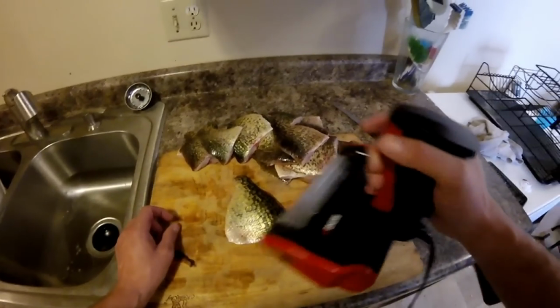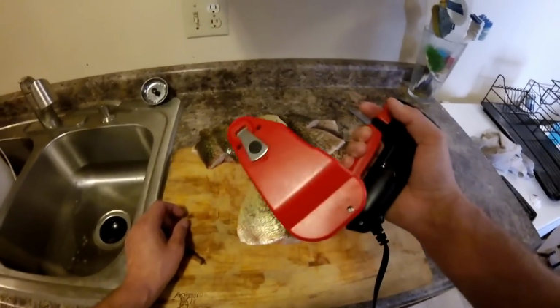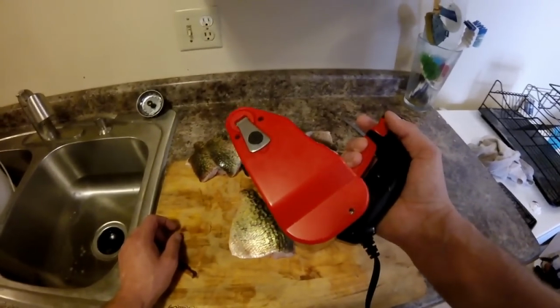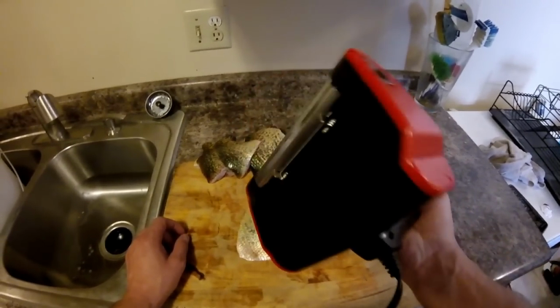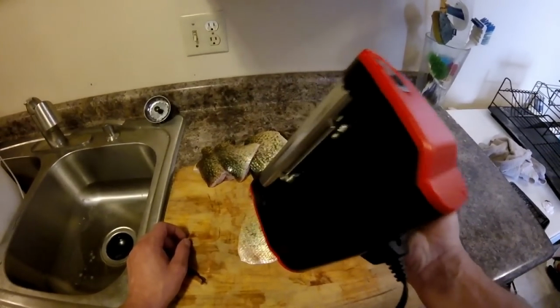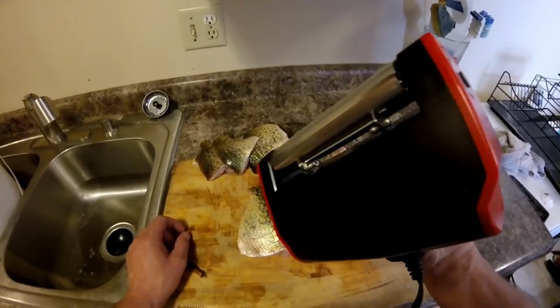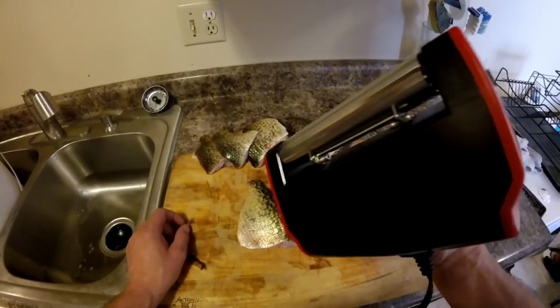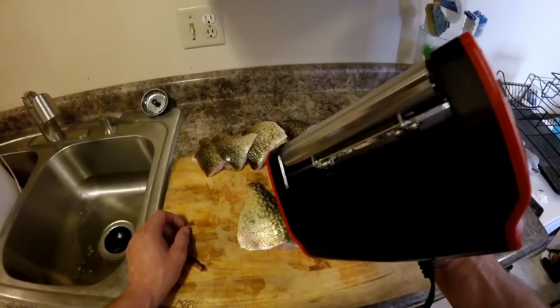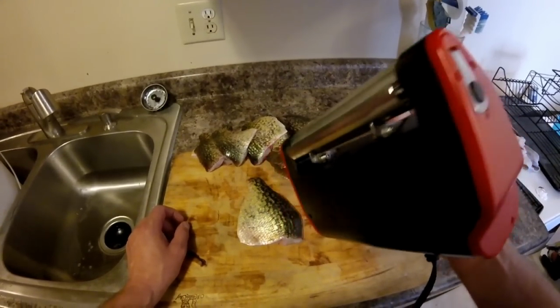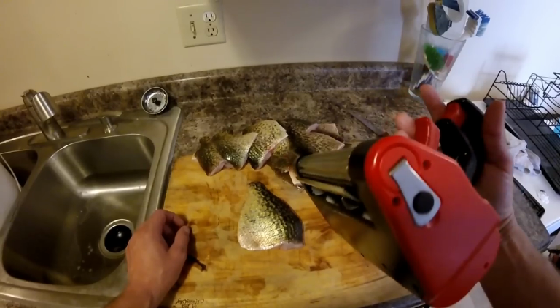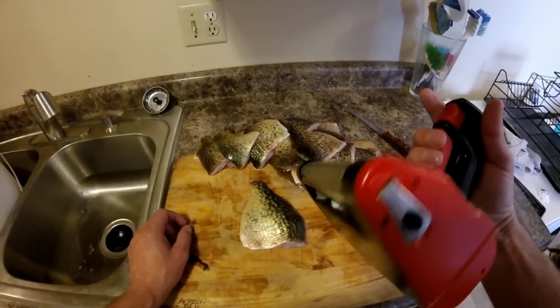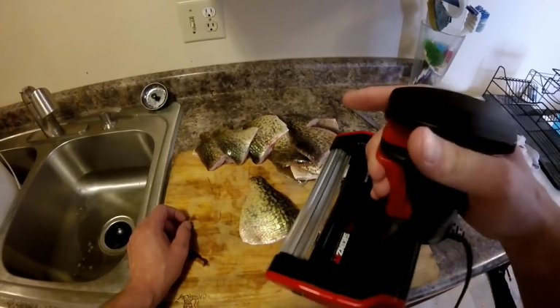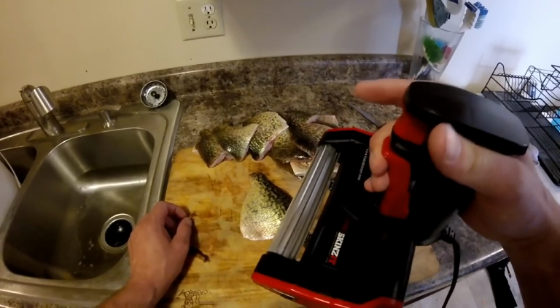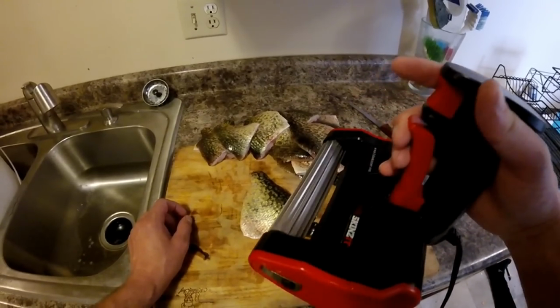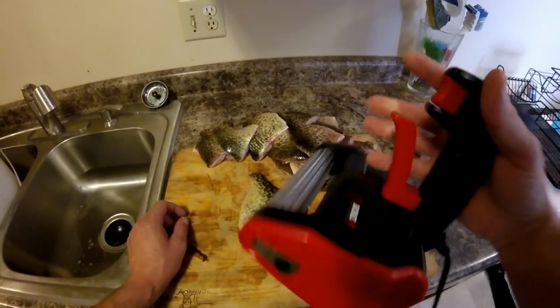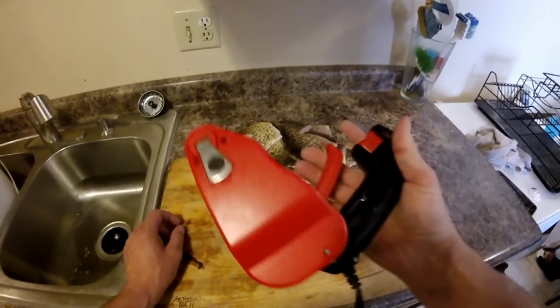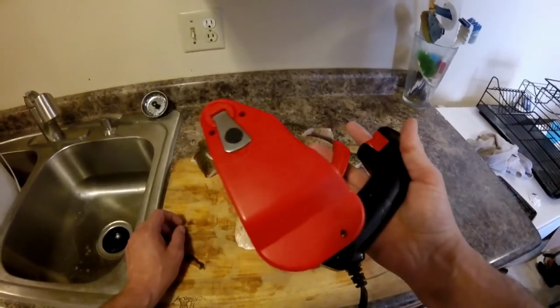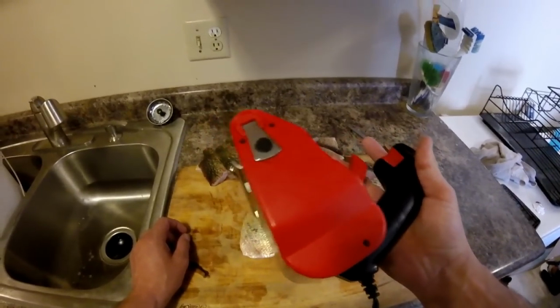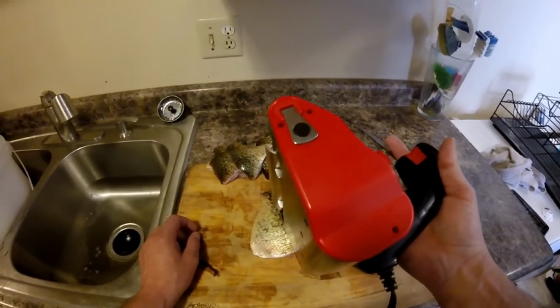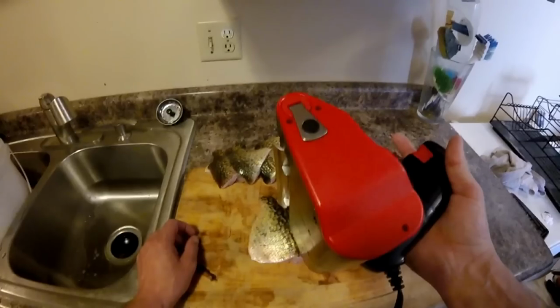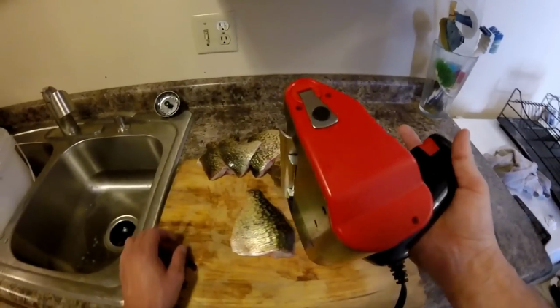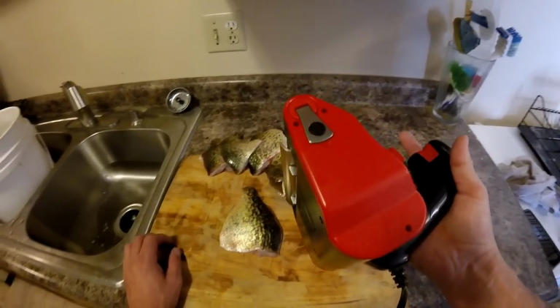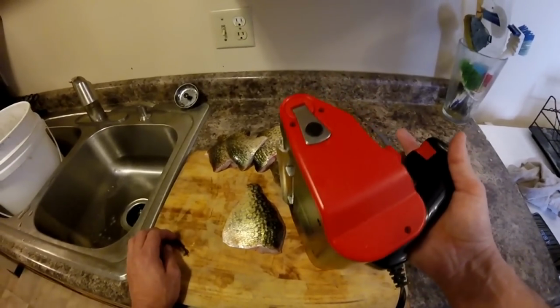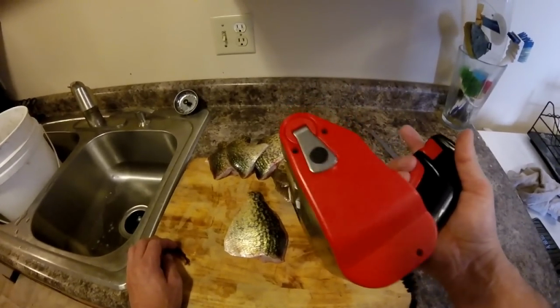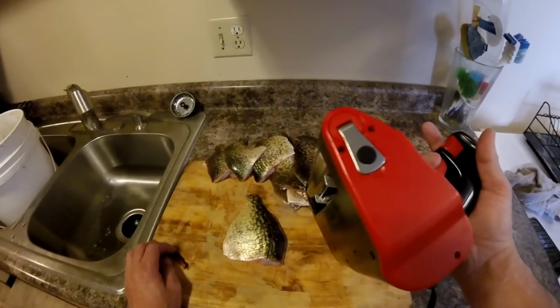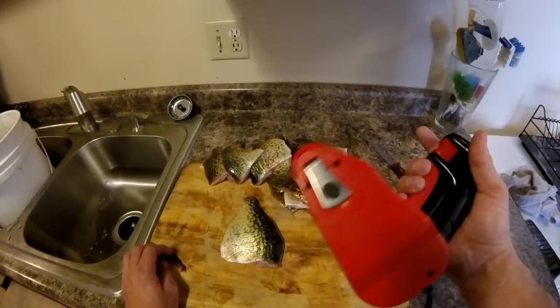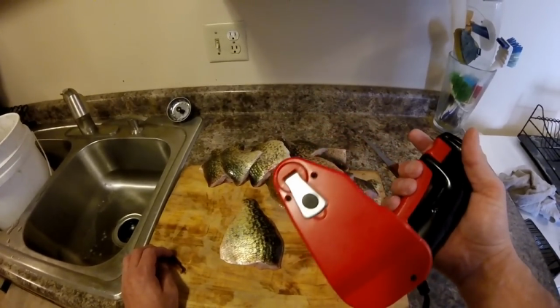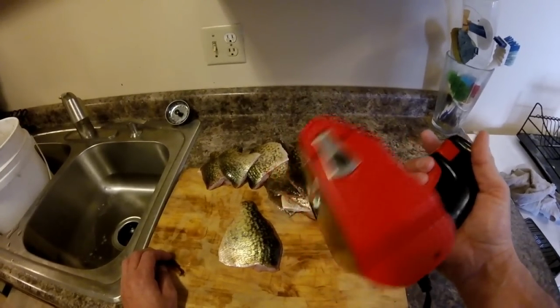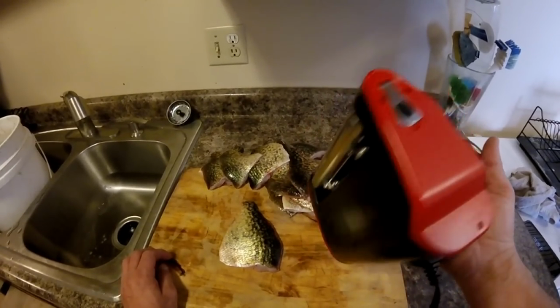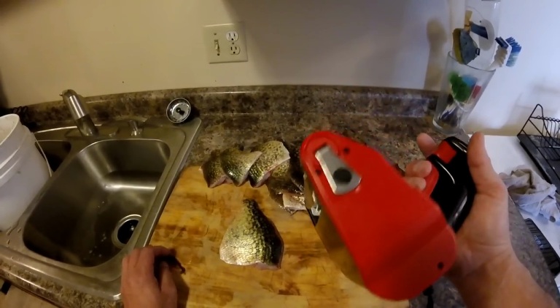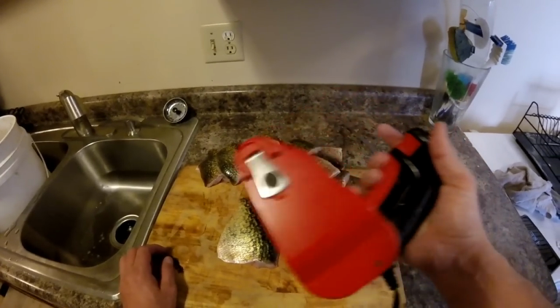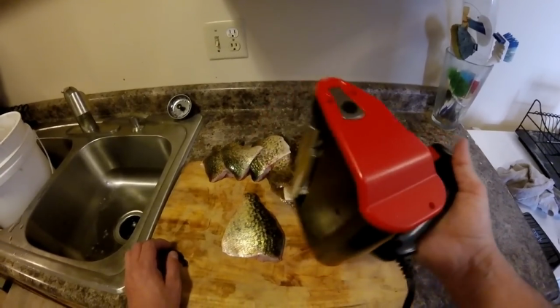They're expensive. I had this one given to me by a friend. They were like, do you know how these things work? I said no. They said, well, I don't like it, they don't work. So I took it home, and it only took me a couple of fillets to get the hang of it.